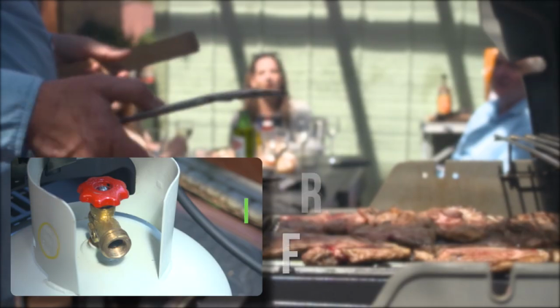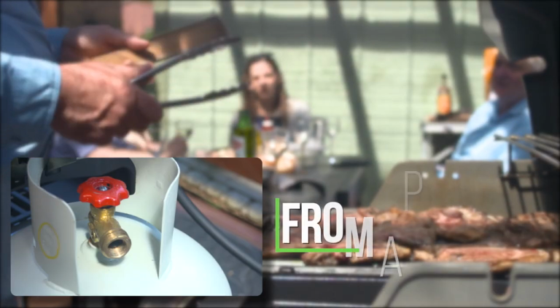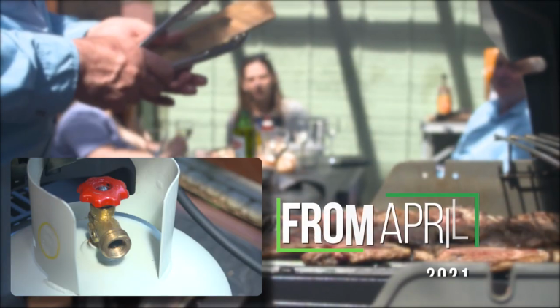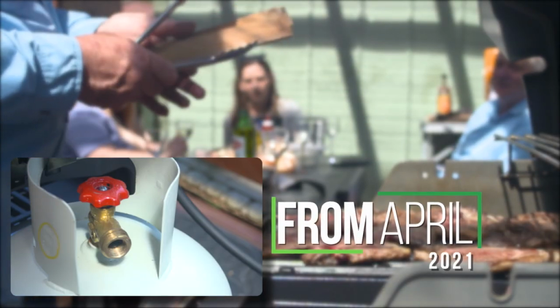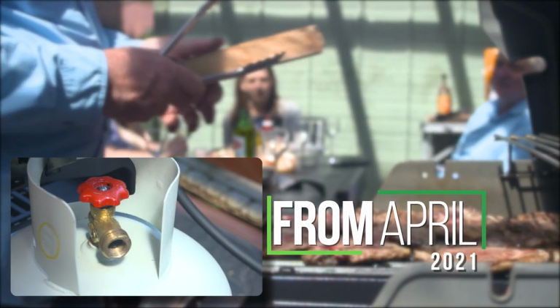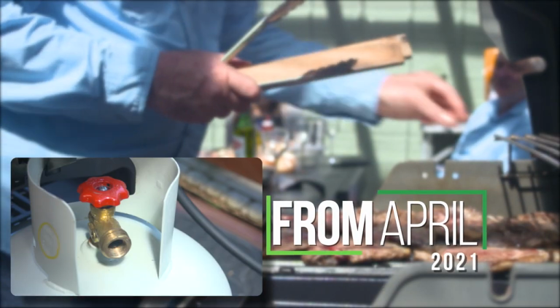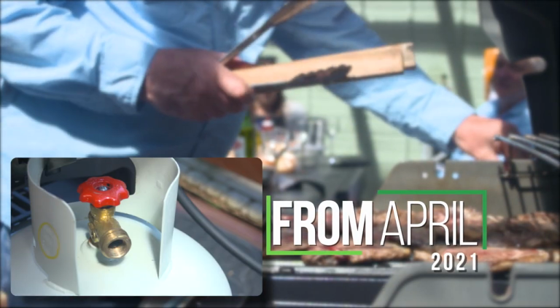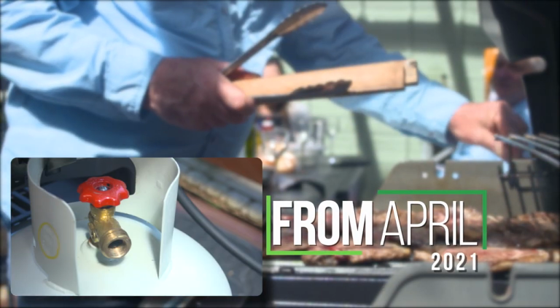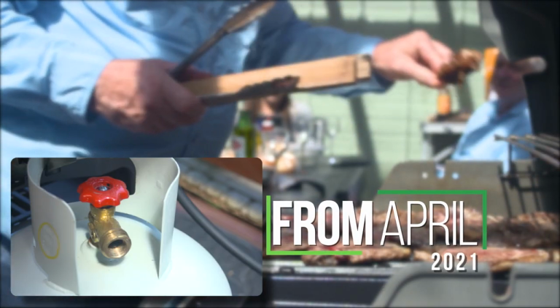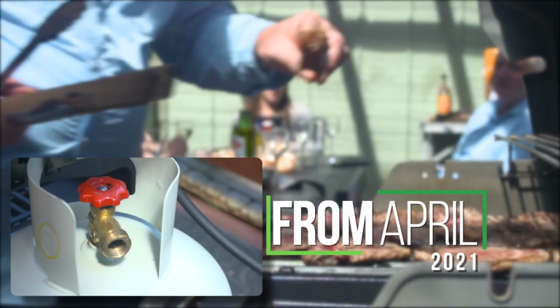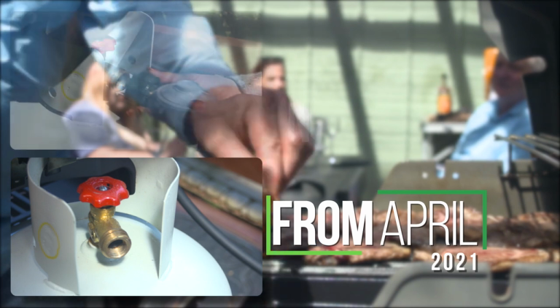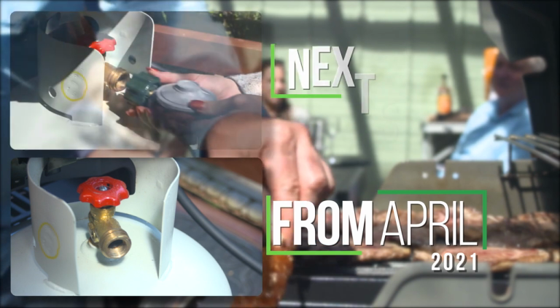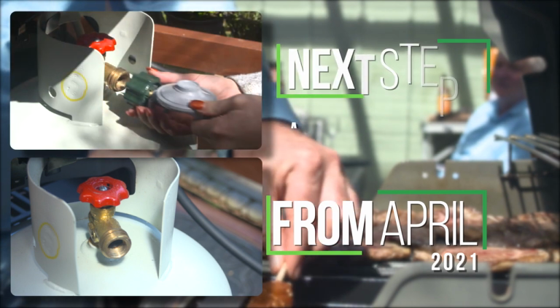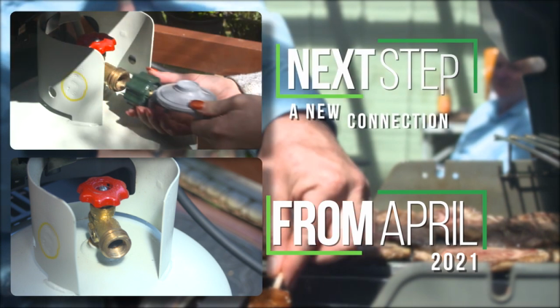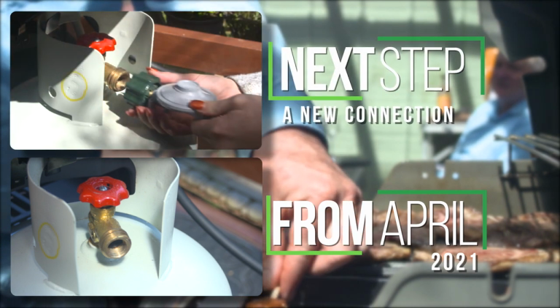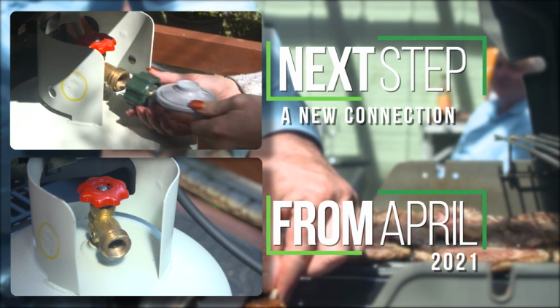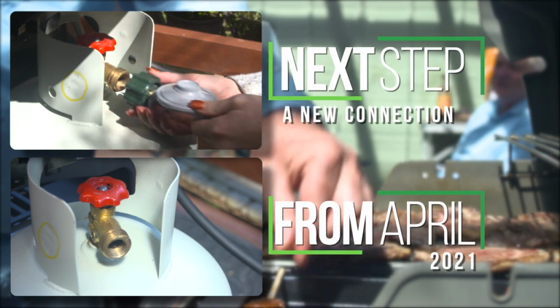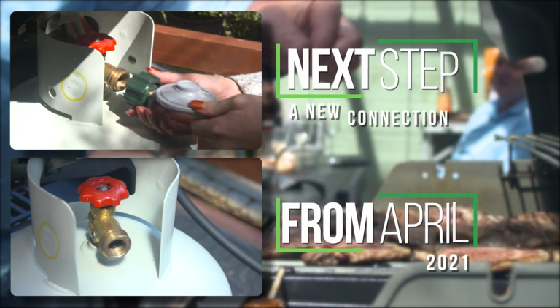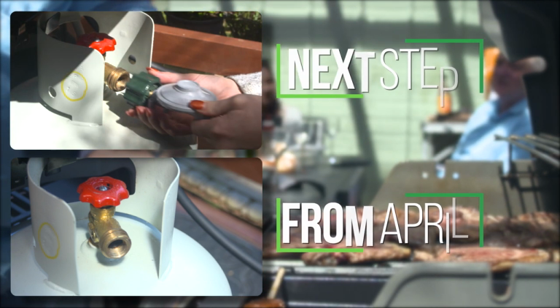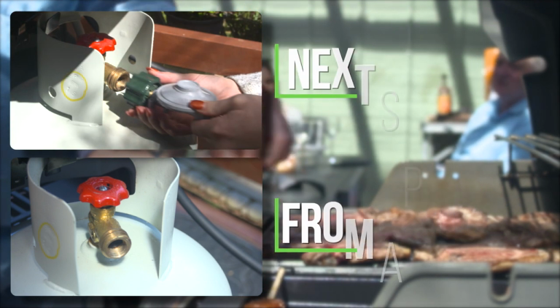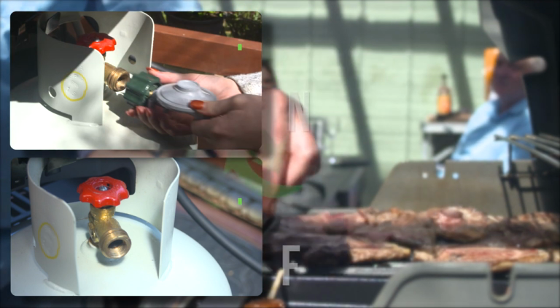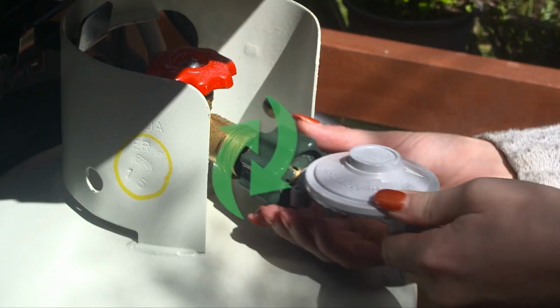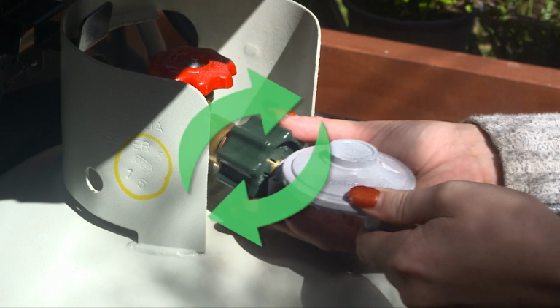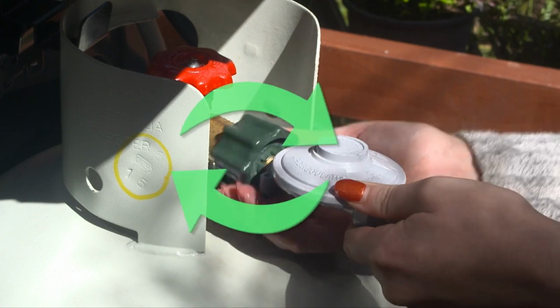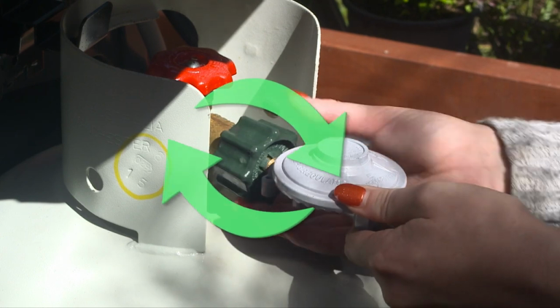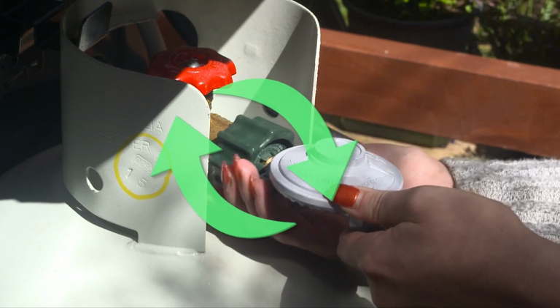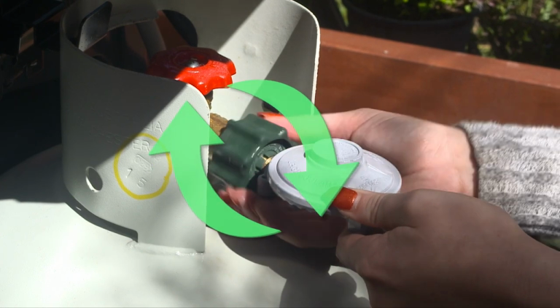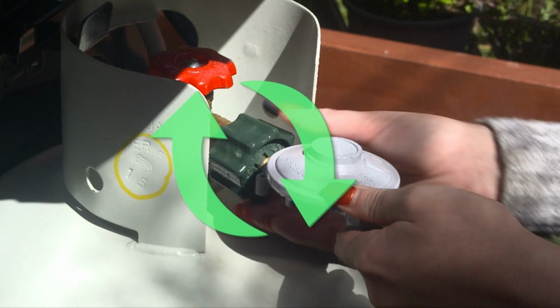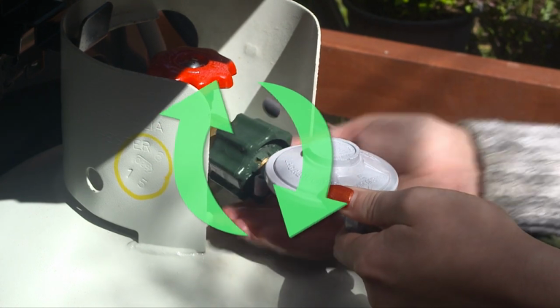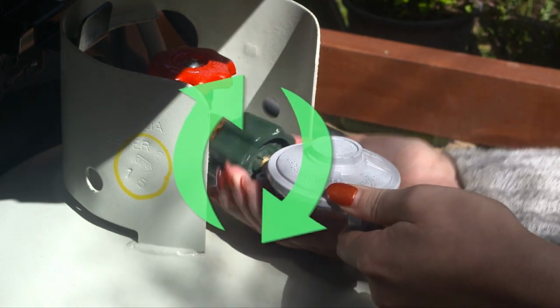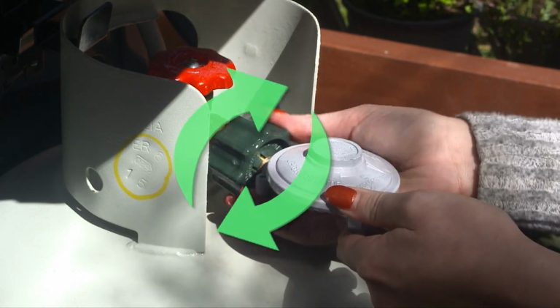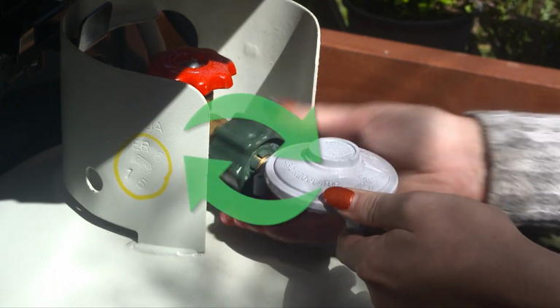From April 2021, you will start to see the new valve on gas bottles. The next step will be a new connection for outdoor gas appliances. A few turns in a clockwise direction make it easy to connect the two together.